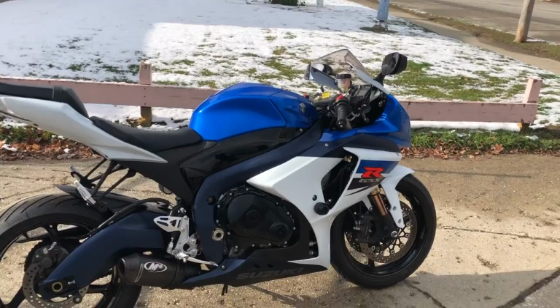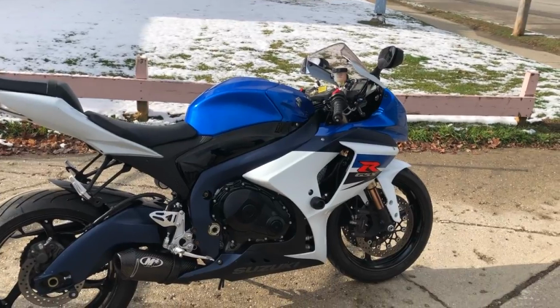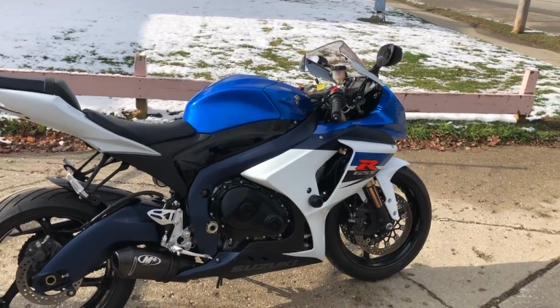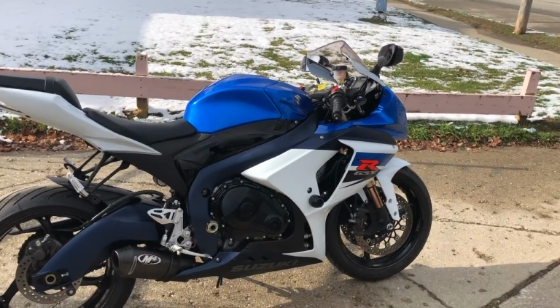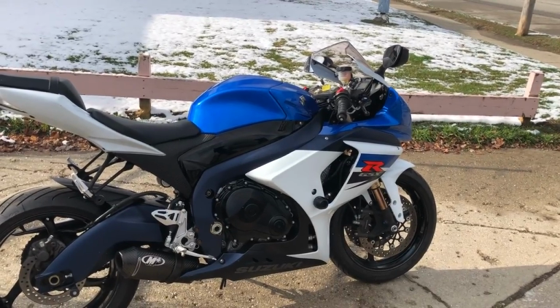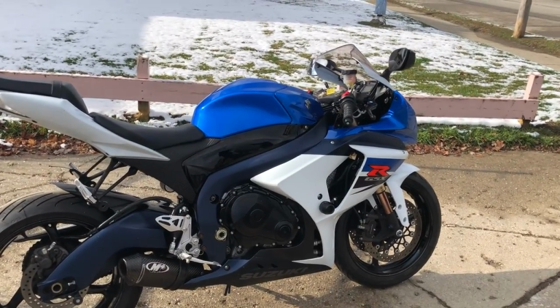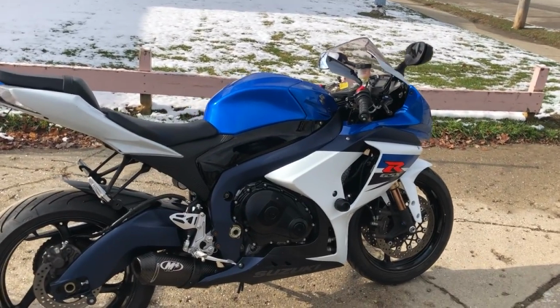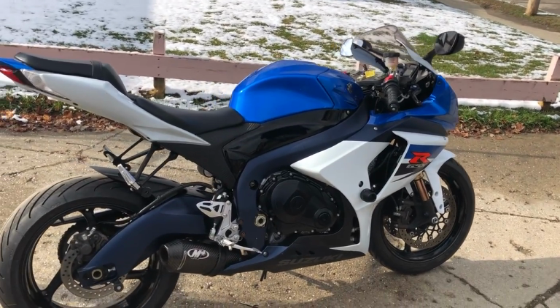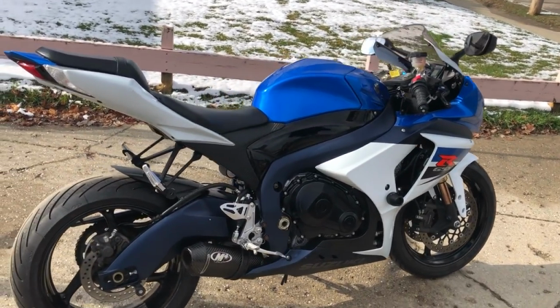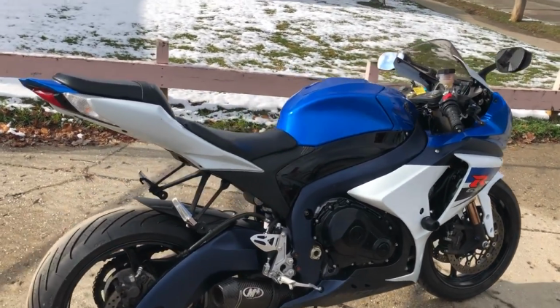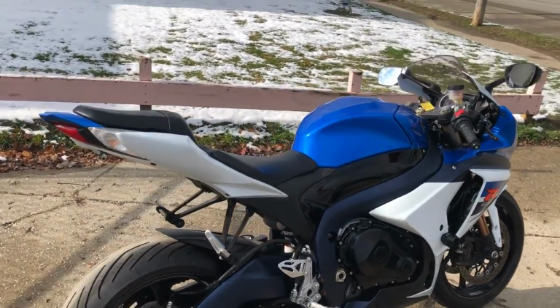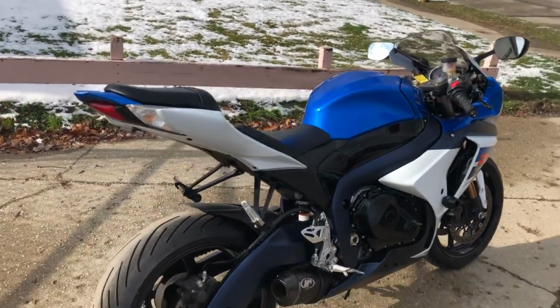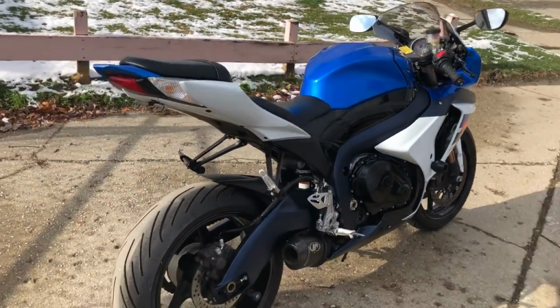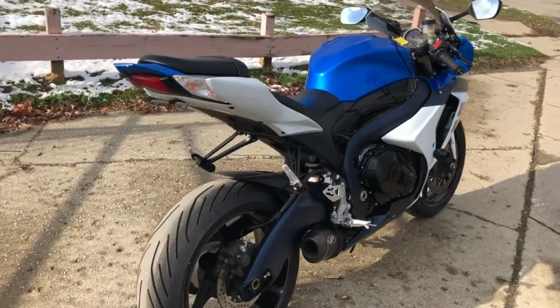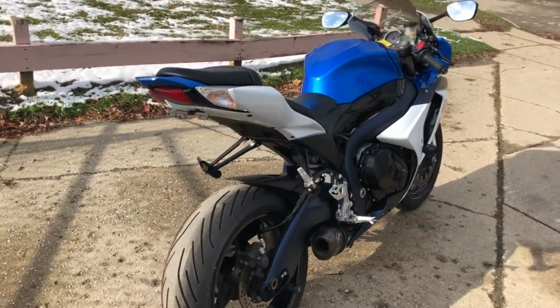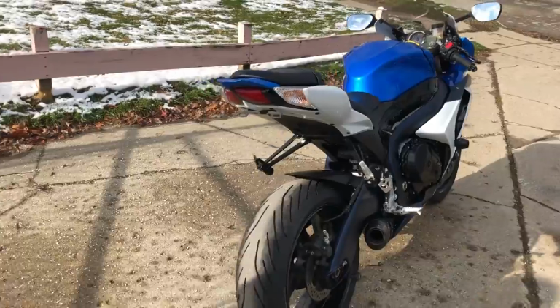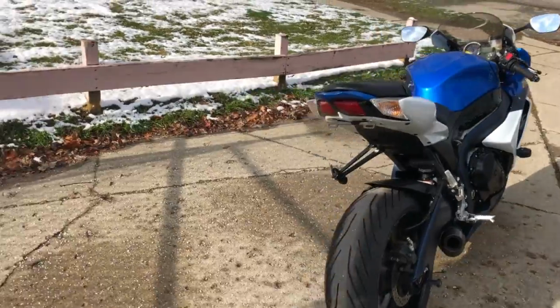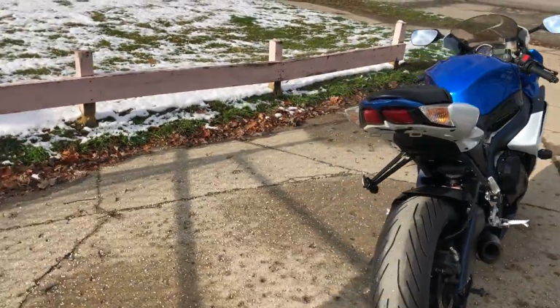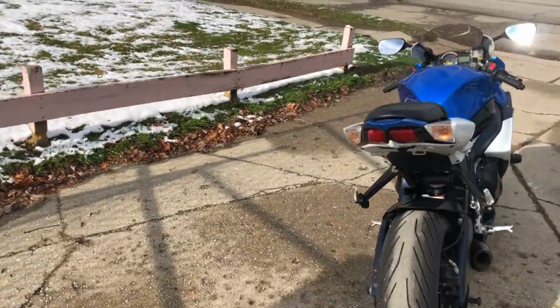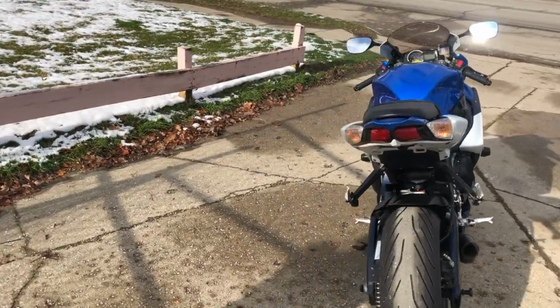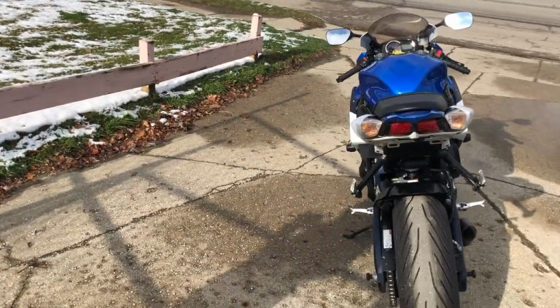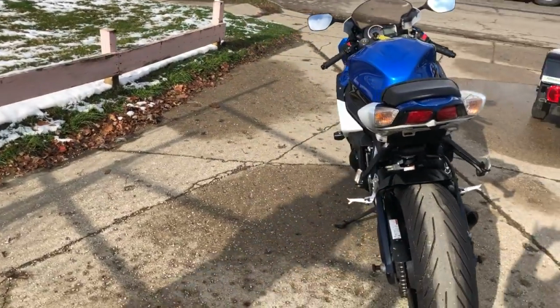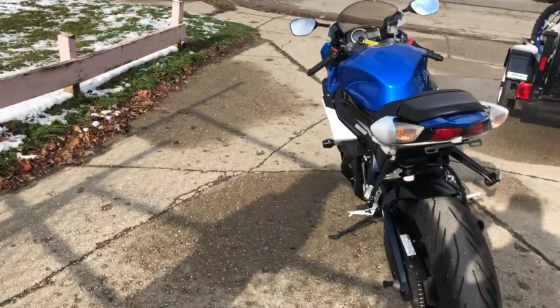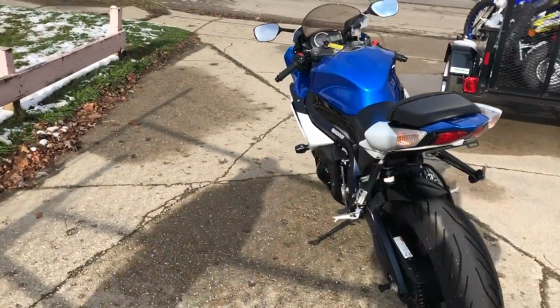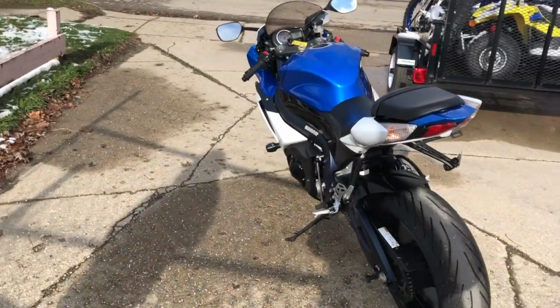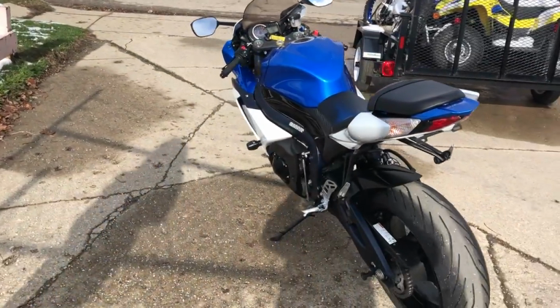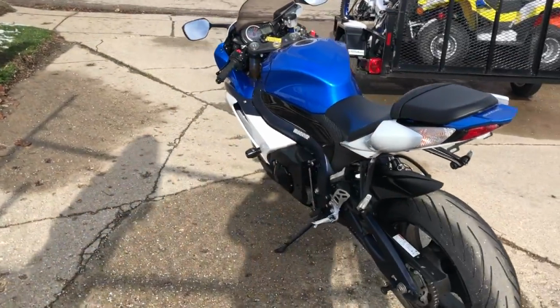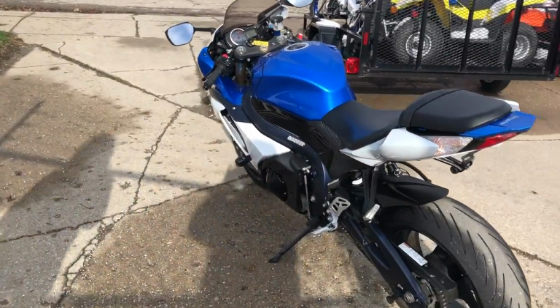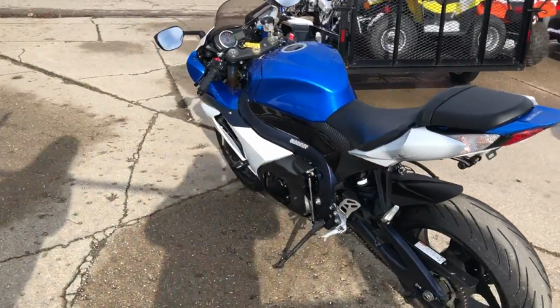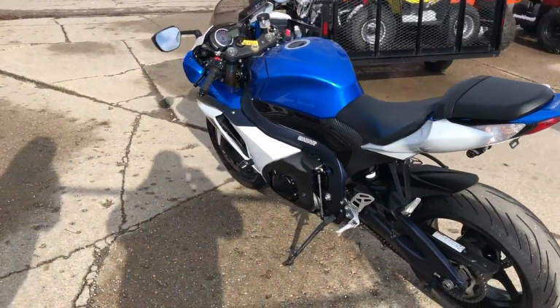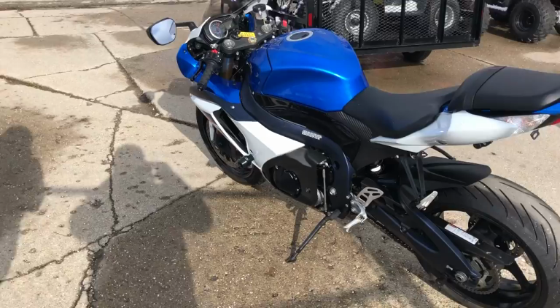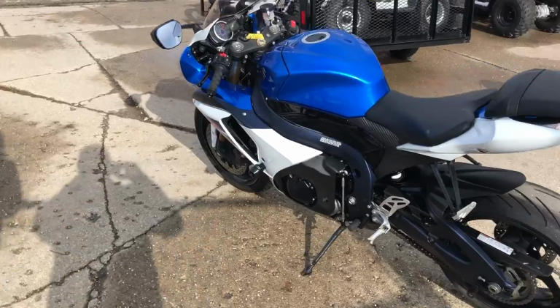Hey guys, ApprovalPowerSports.com here. This is a used Suzuki GSX-R 1000 for sale with 8,801 miles and $1,500 in extras.